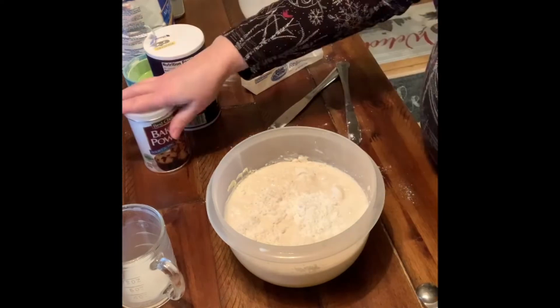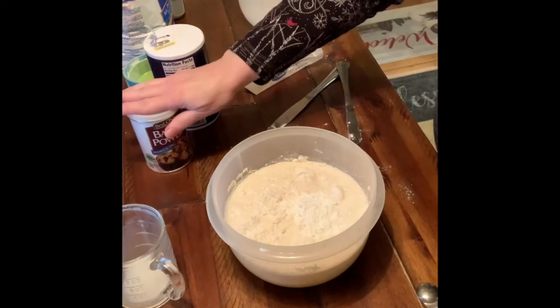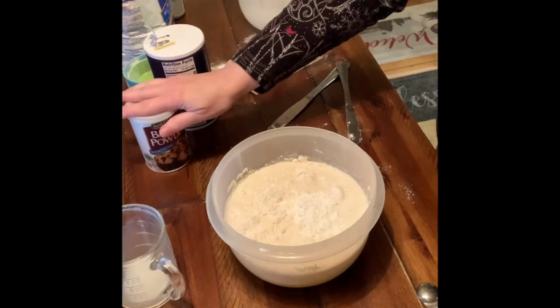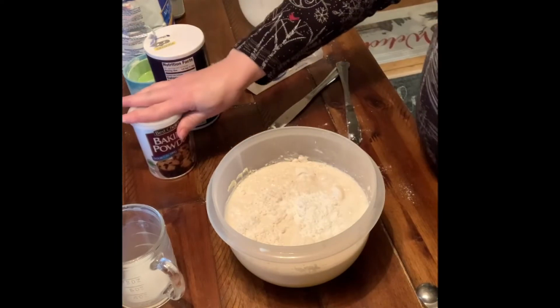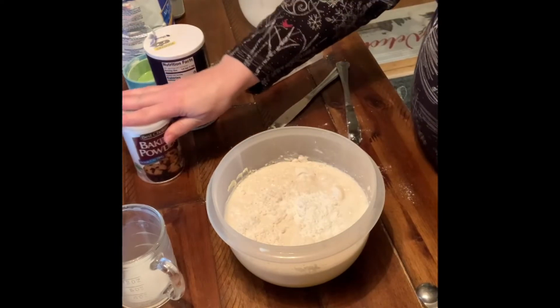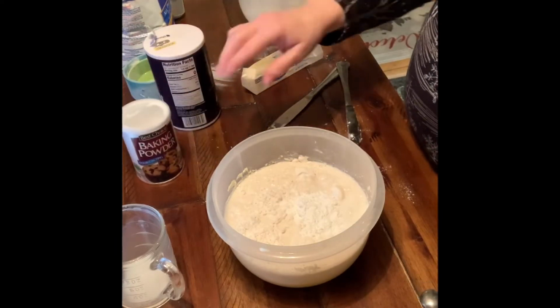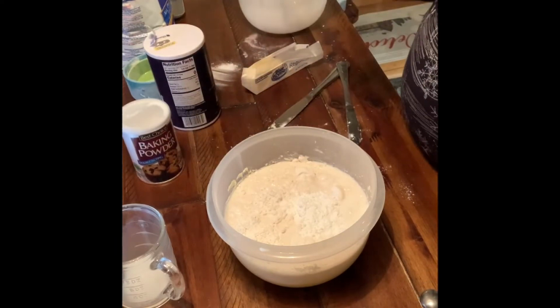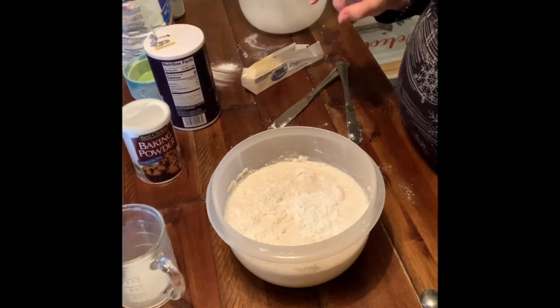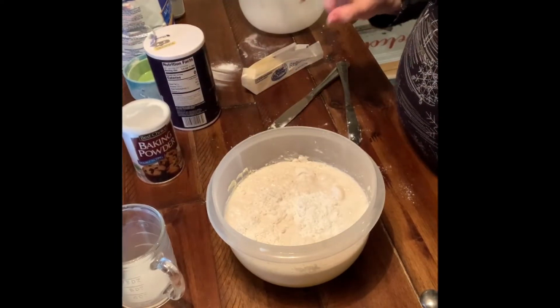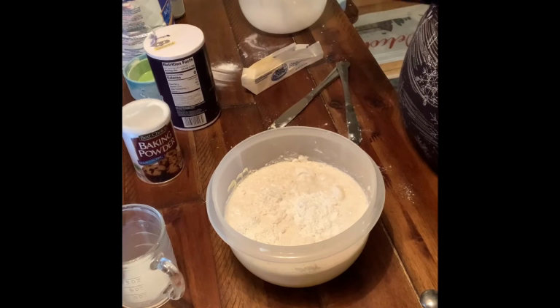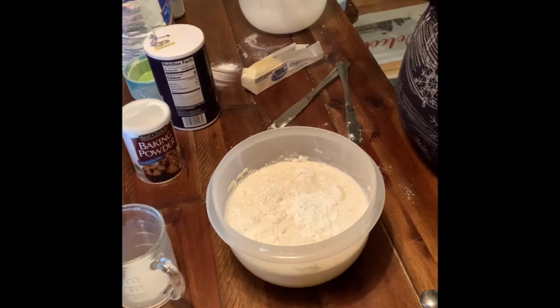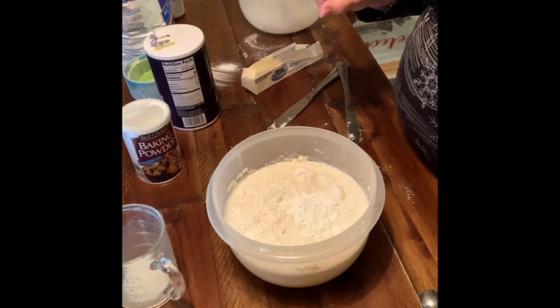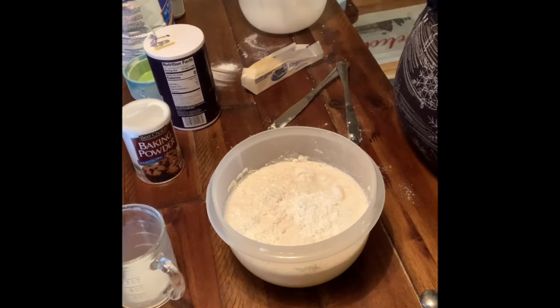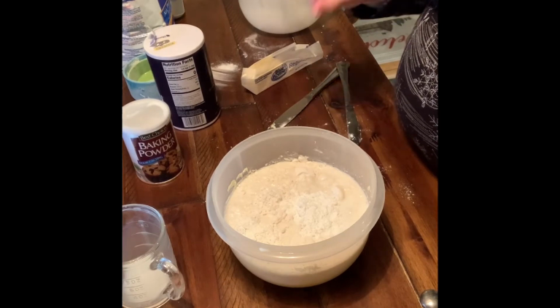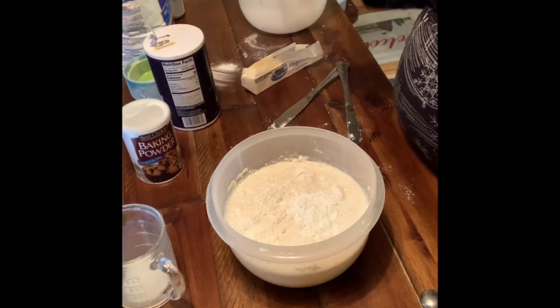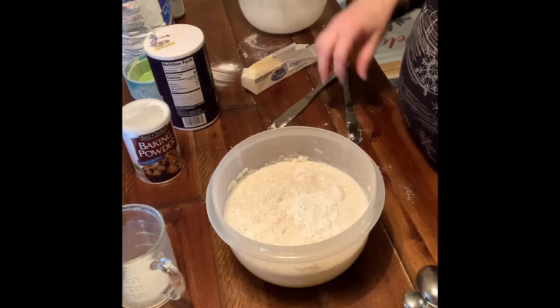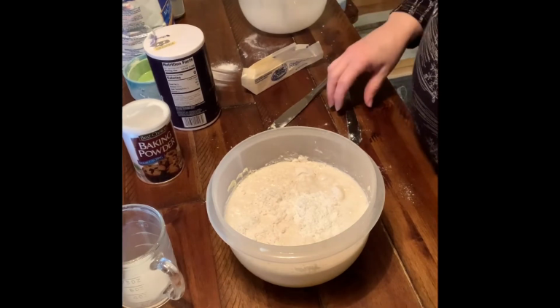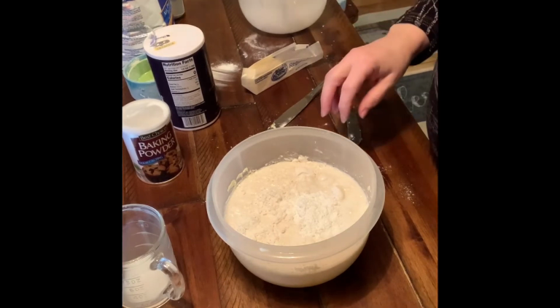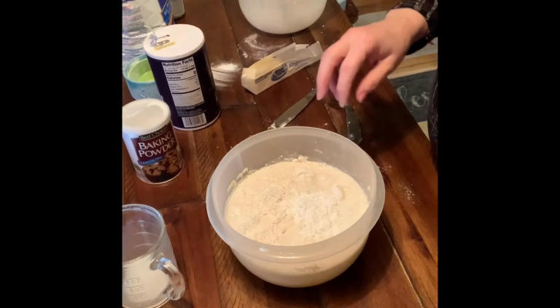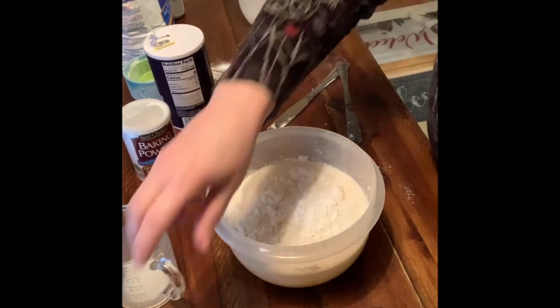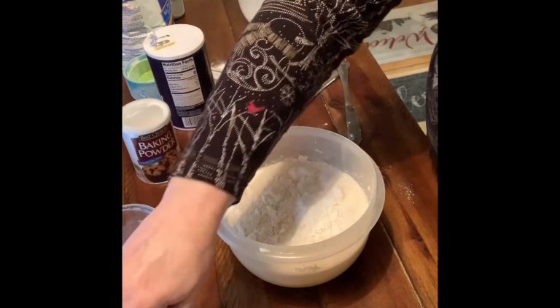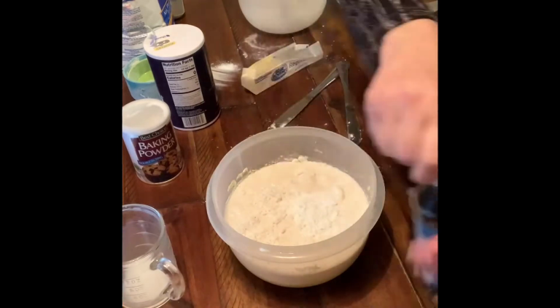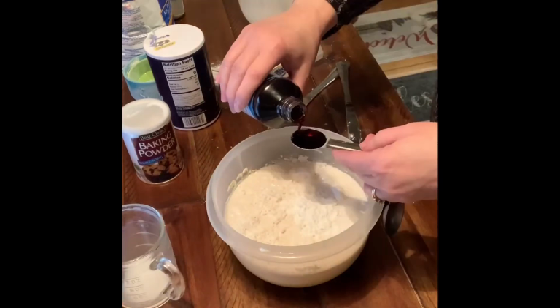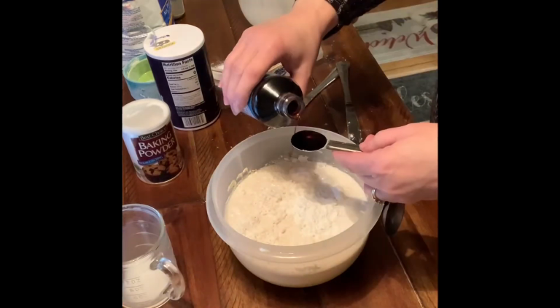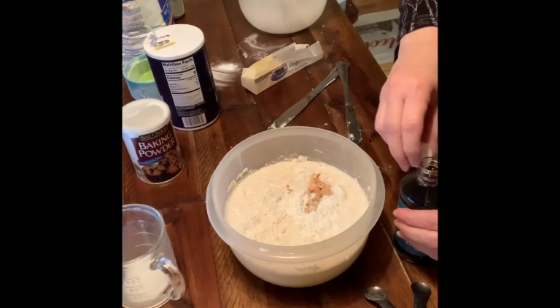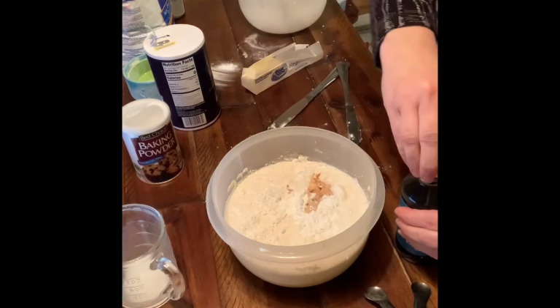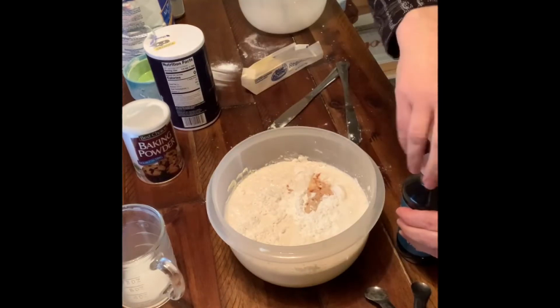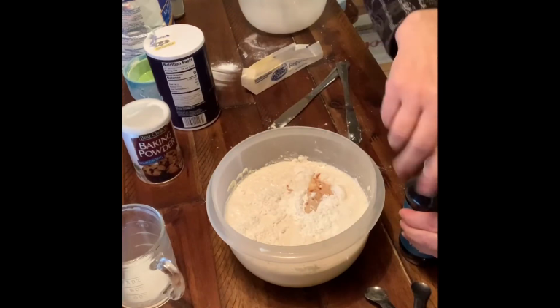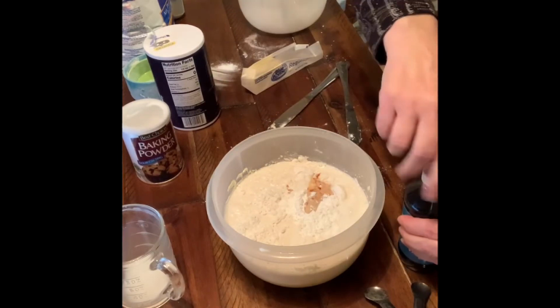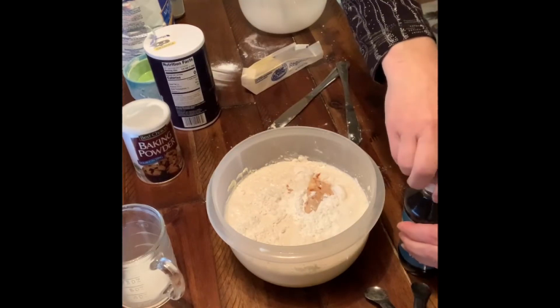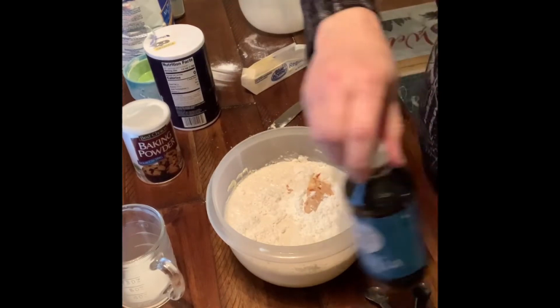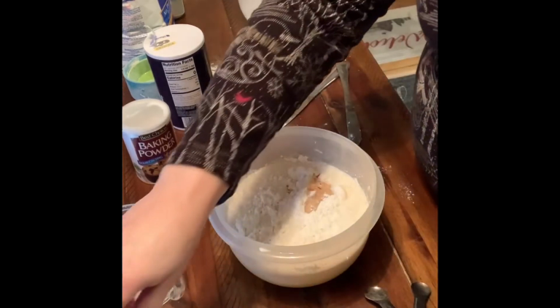So now we have our egg, our butter, our flour, our baking powder, our salt, our milk, and now we need a teaspoon of vanilla extract and one and one-half cups of blueberries.